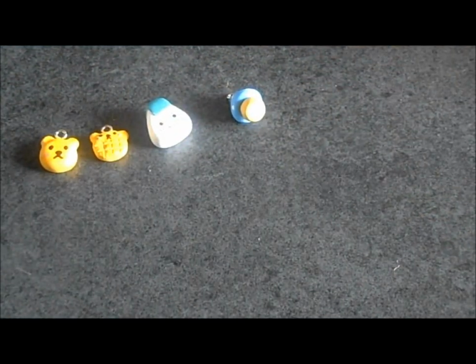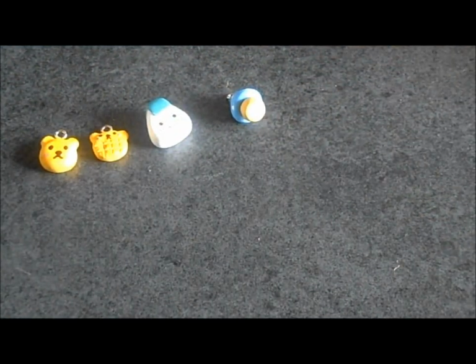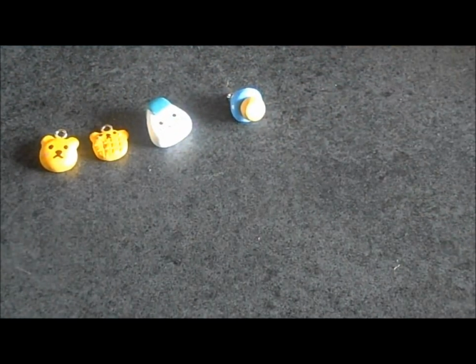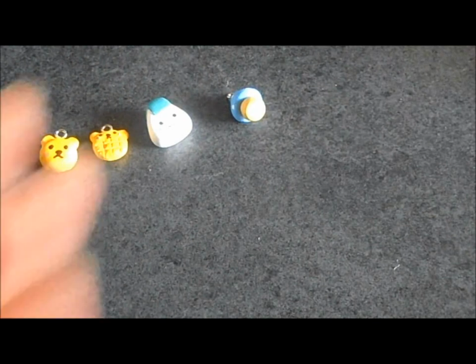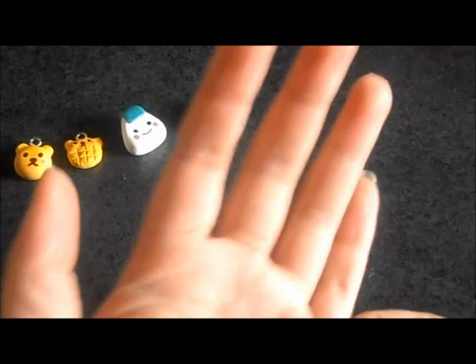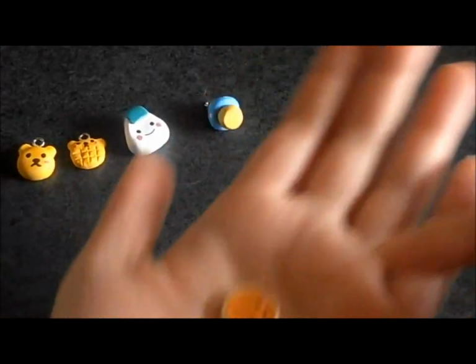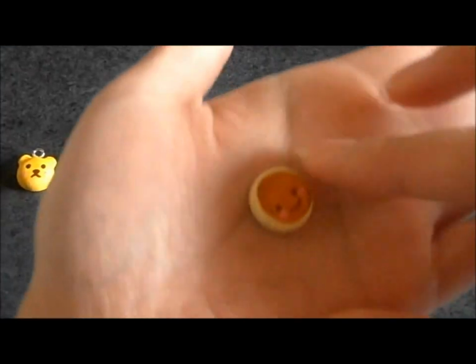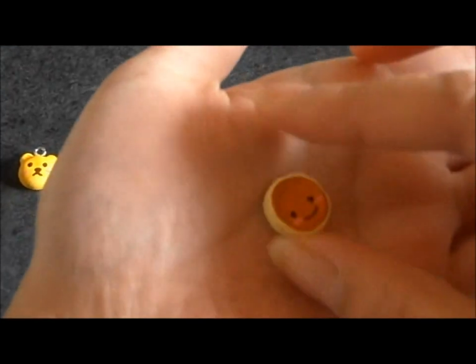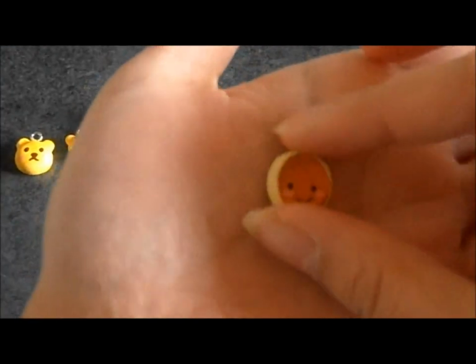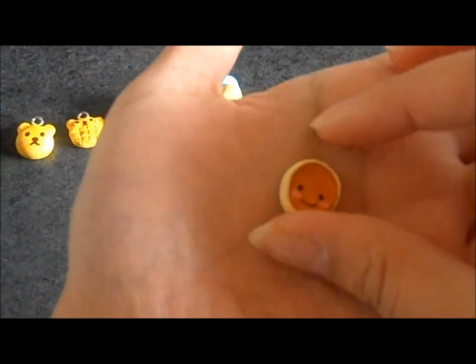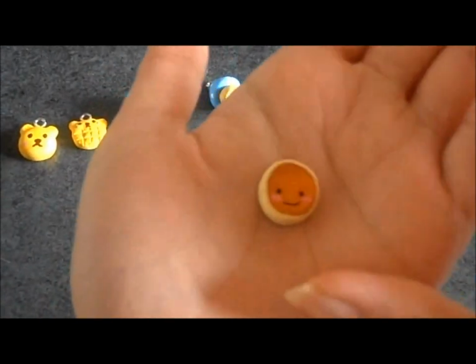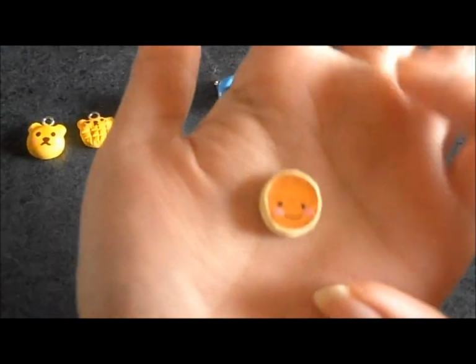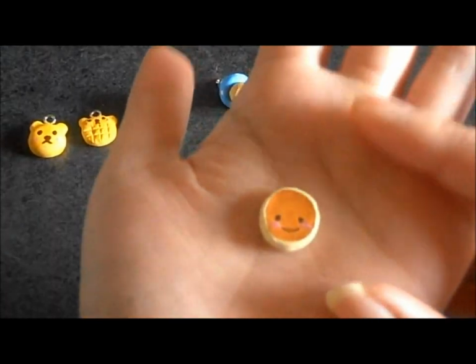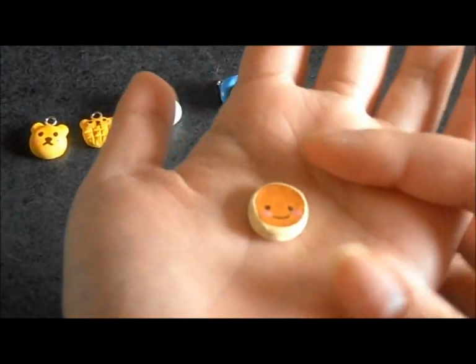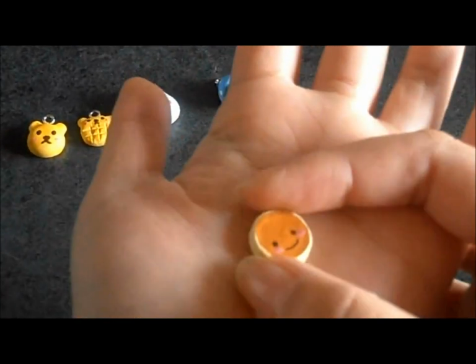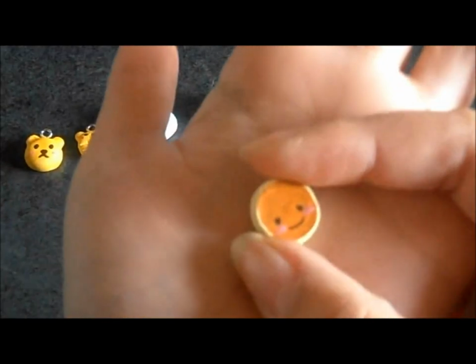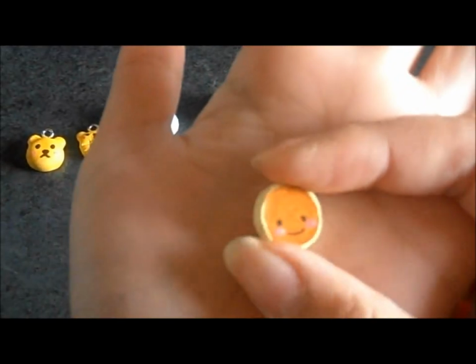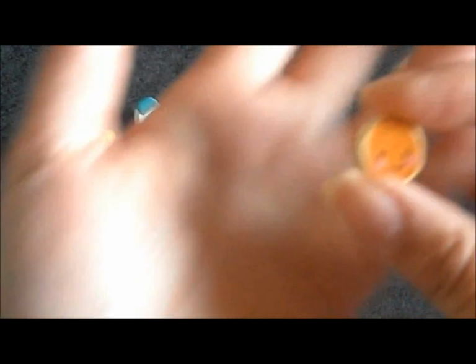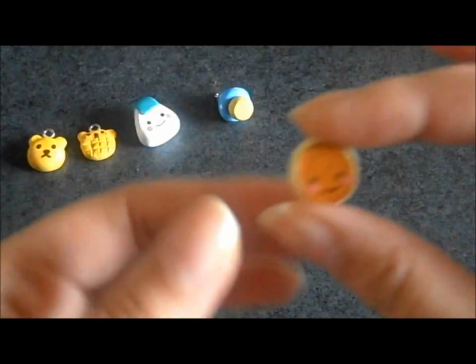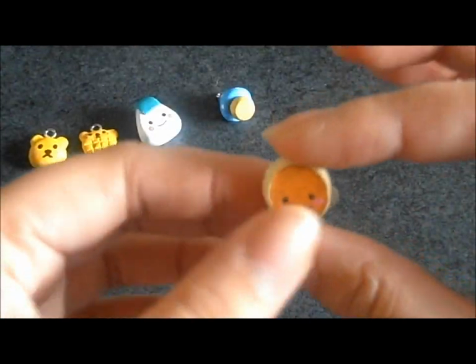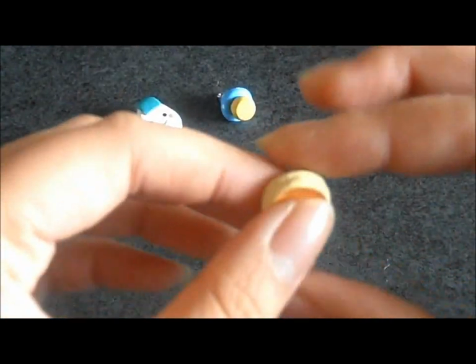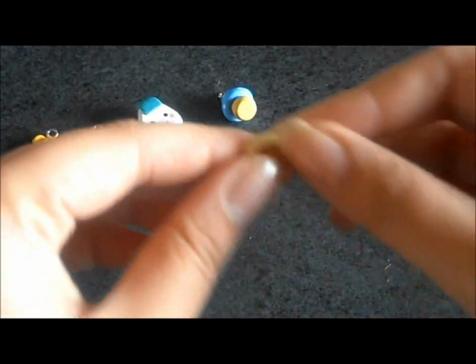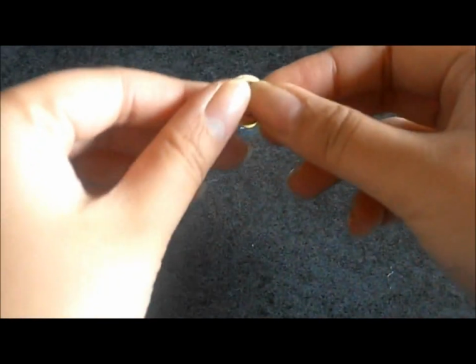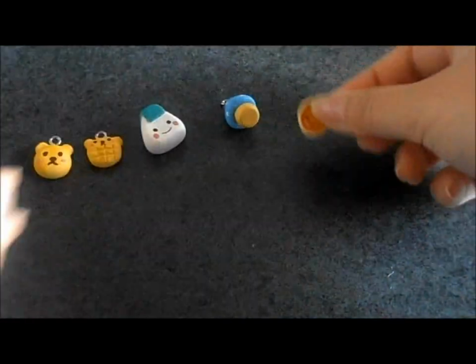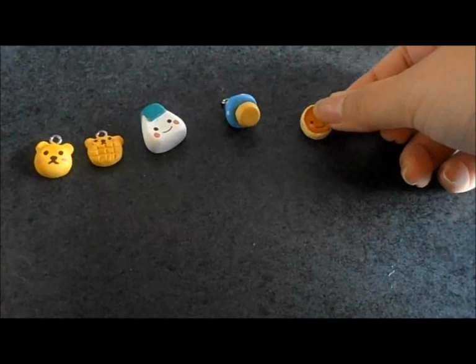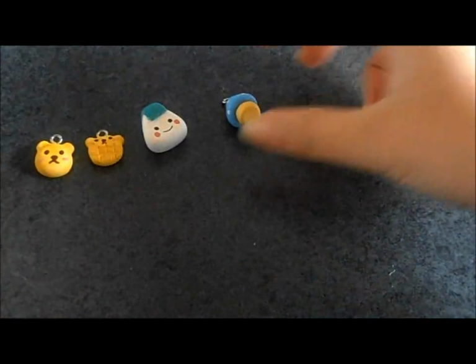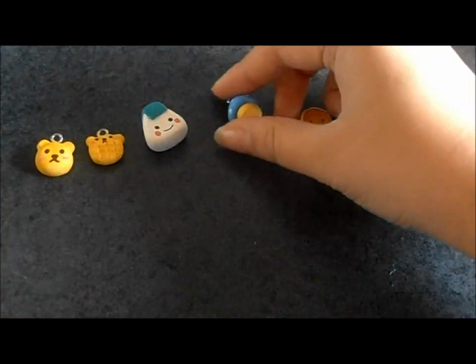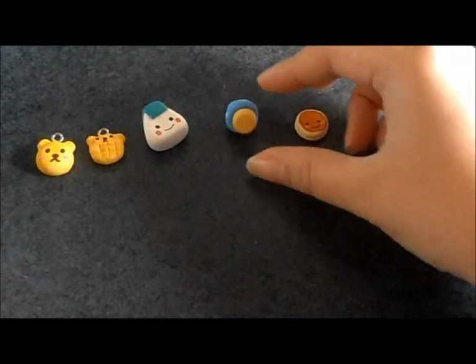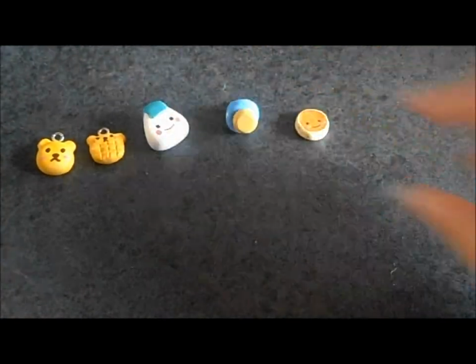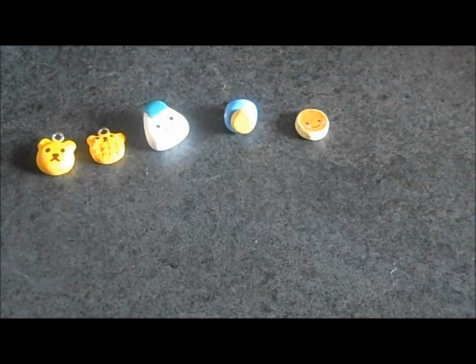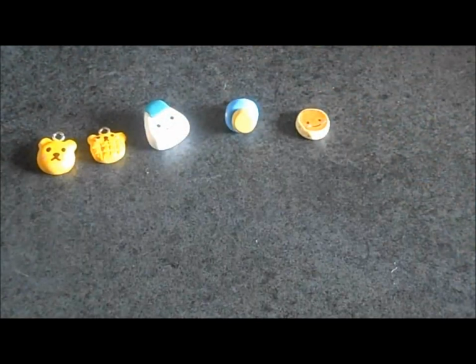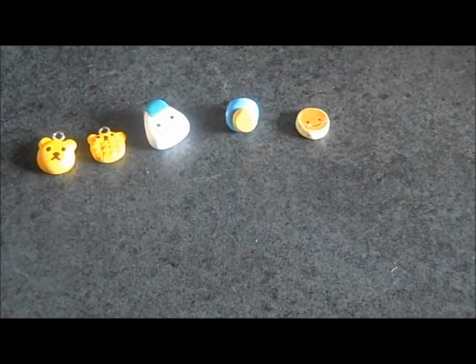And I made tons of pancakes, but I put a face on this one. I still need to put a butter pat and some syrup on him, but I think he's going to be pretty cute. Those are my charm charms.